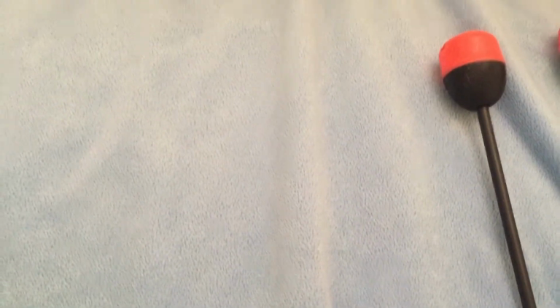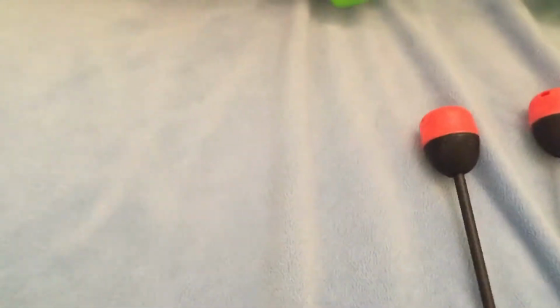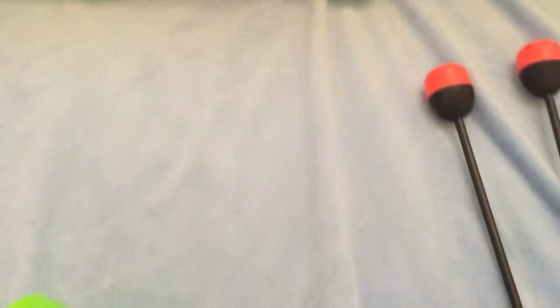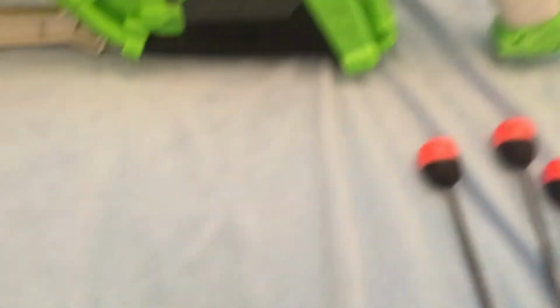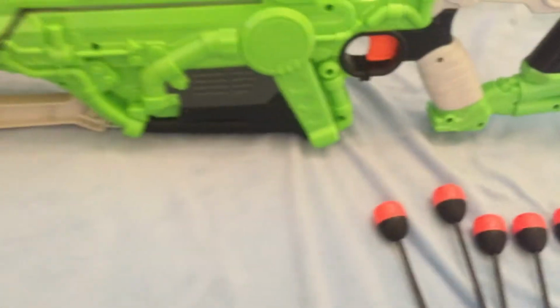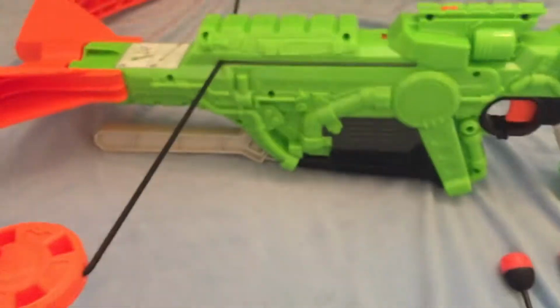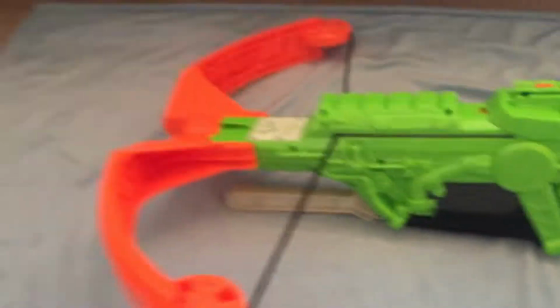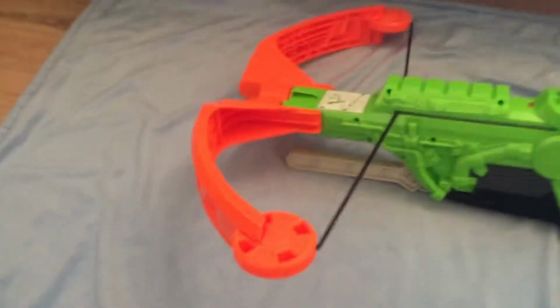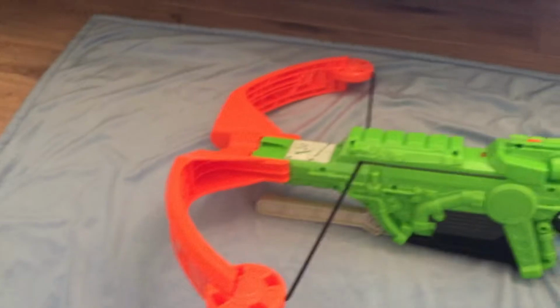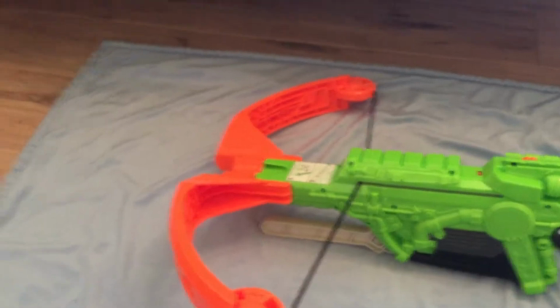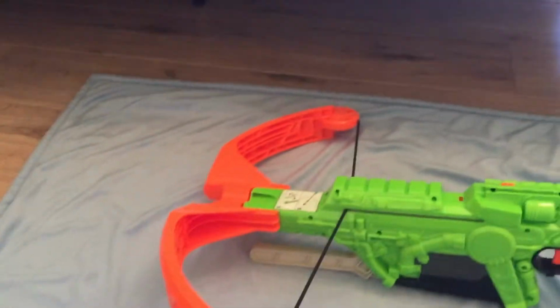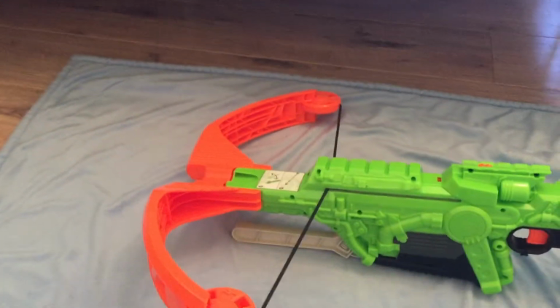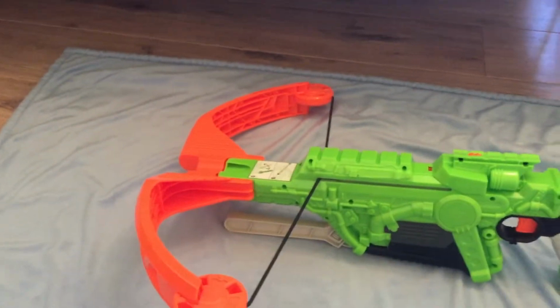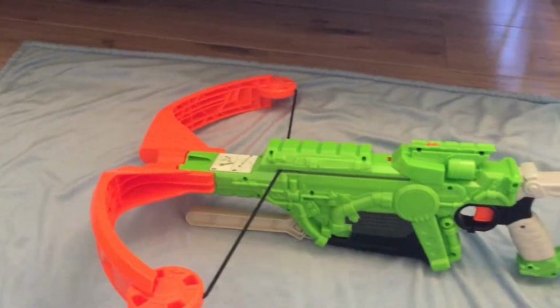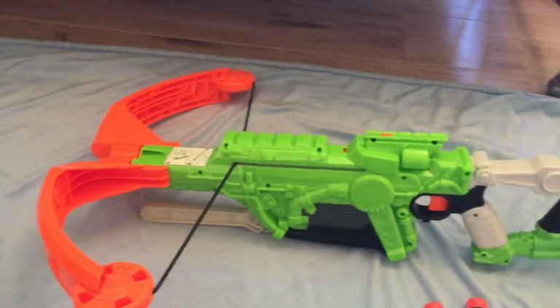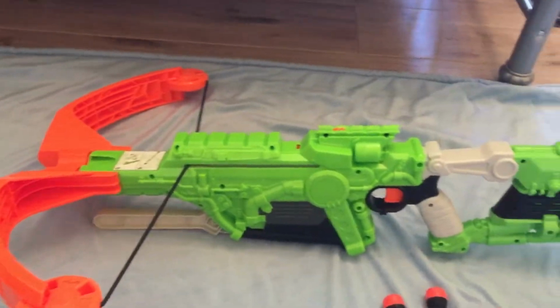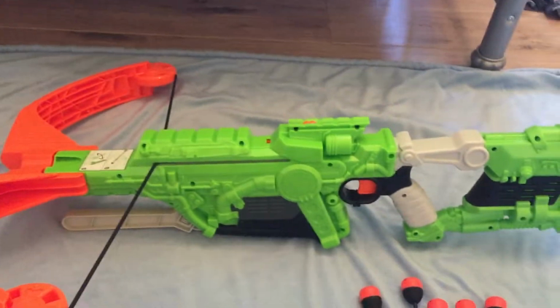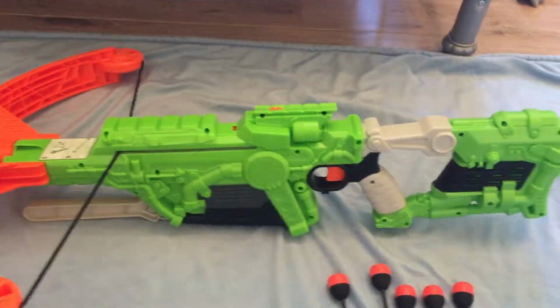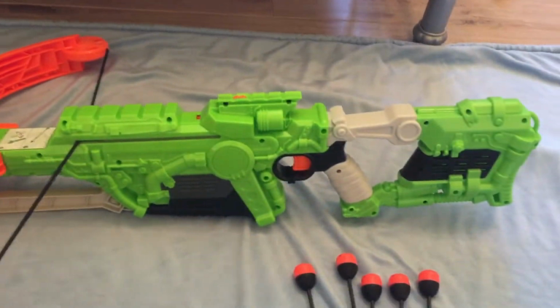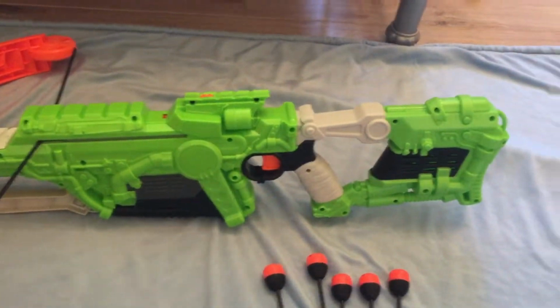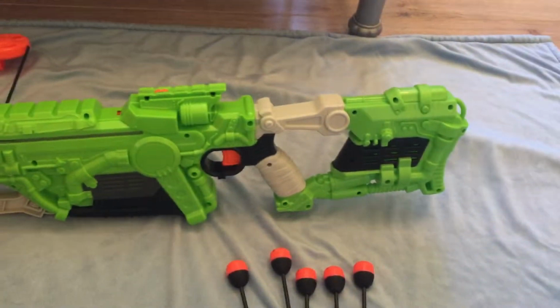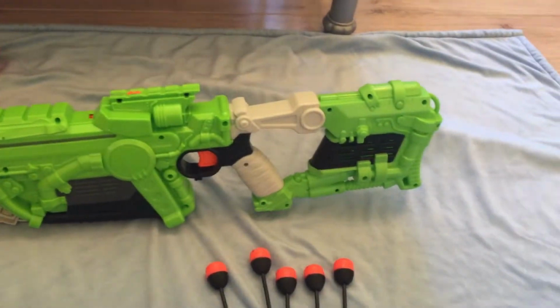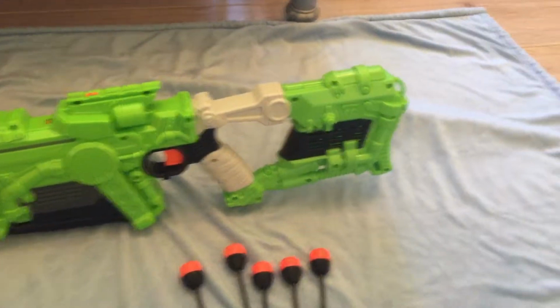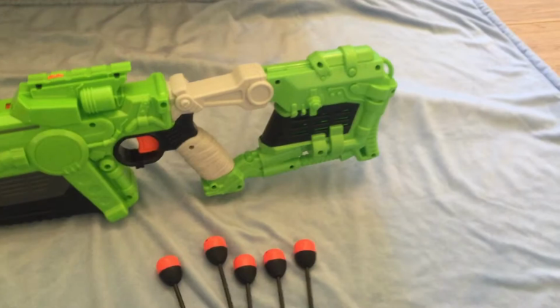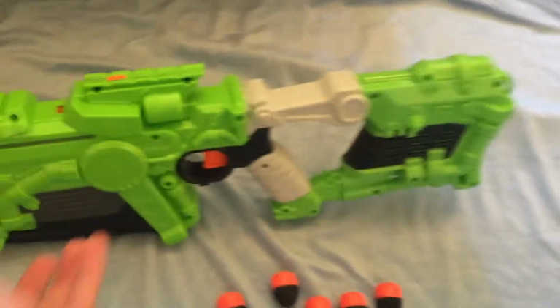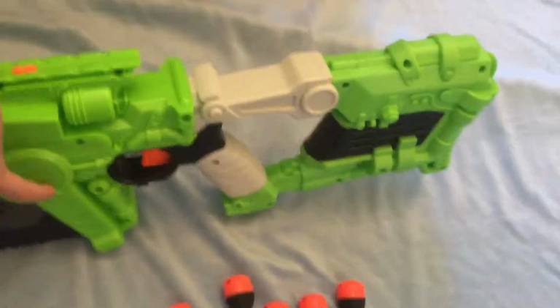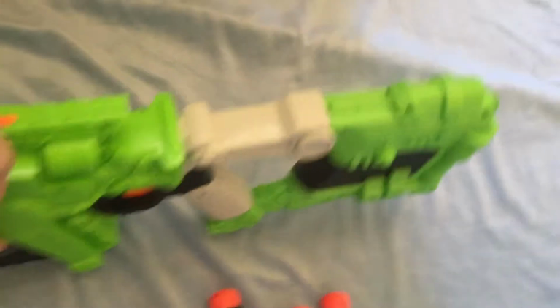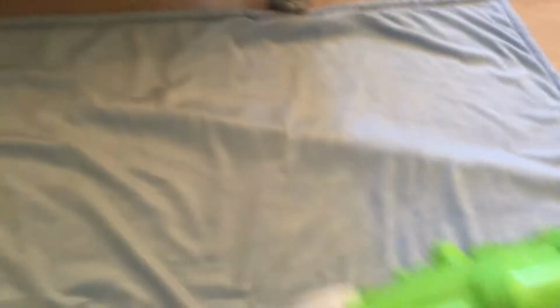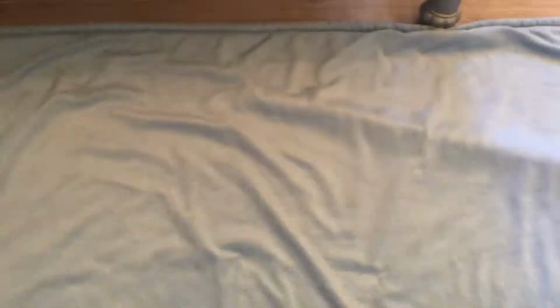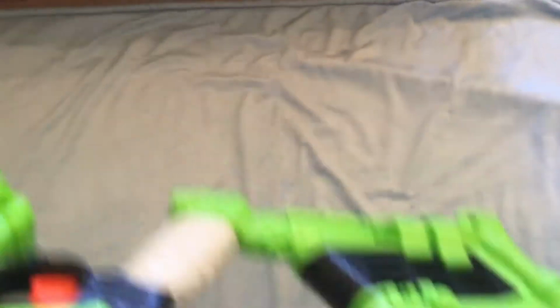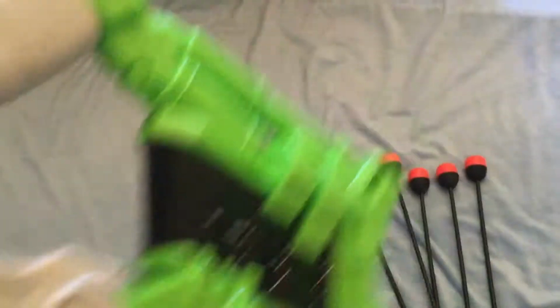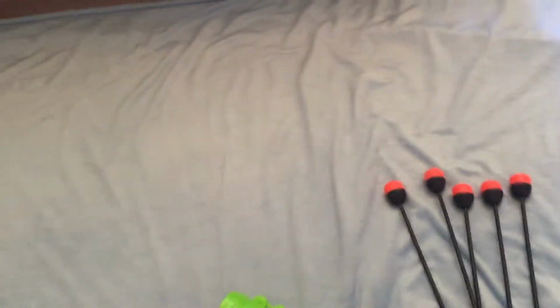I'll just get a quick 360. It is a spring powered blaster, meaning you have to re-prime before you can fire again.